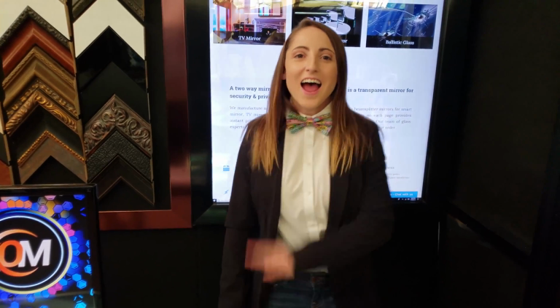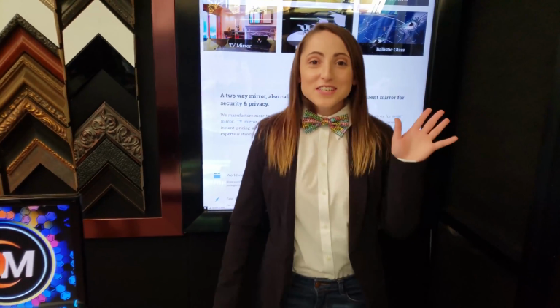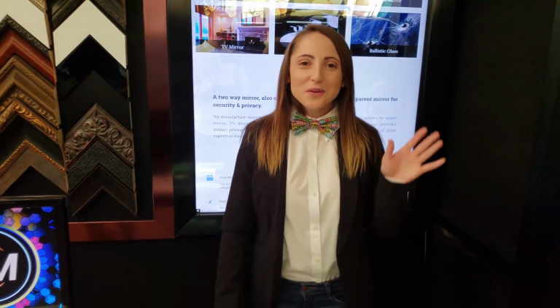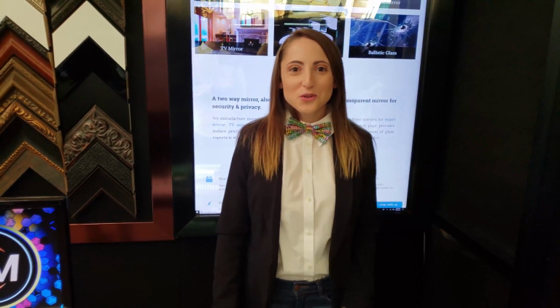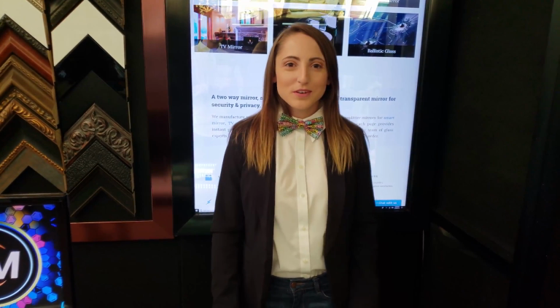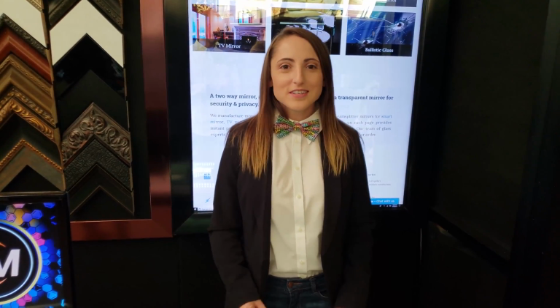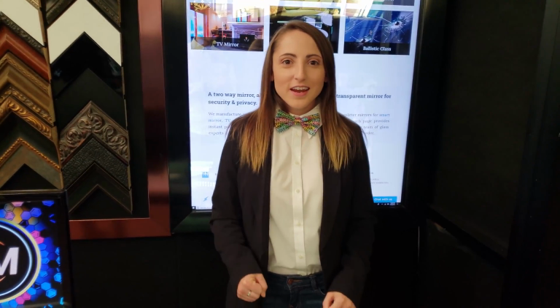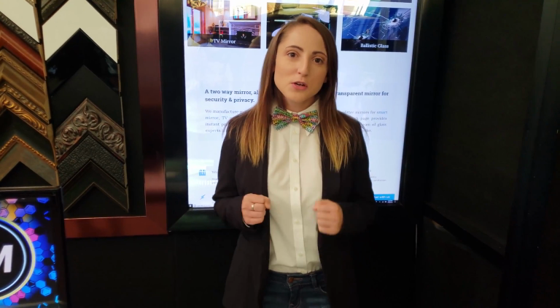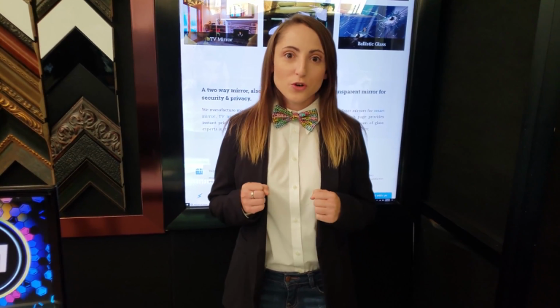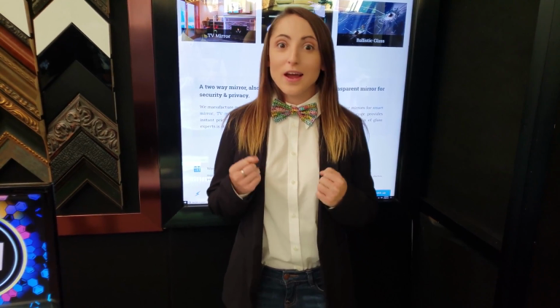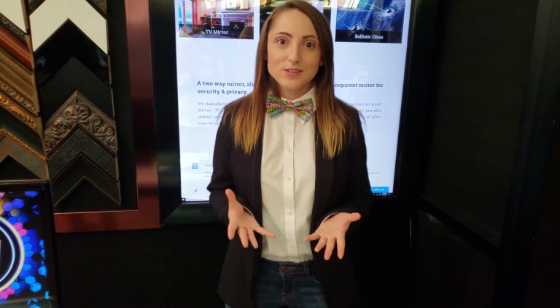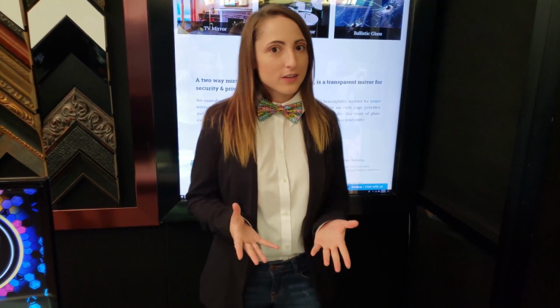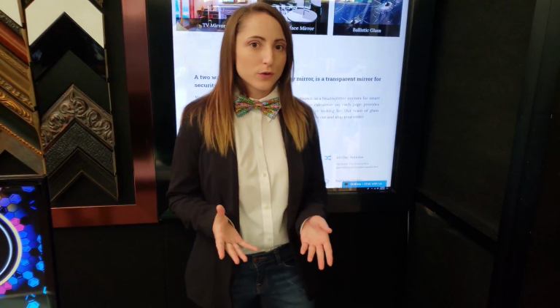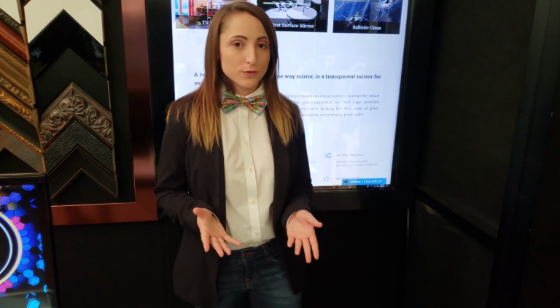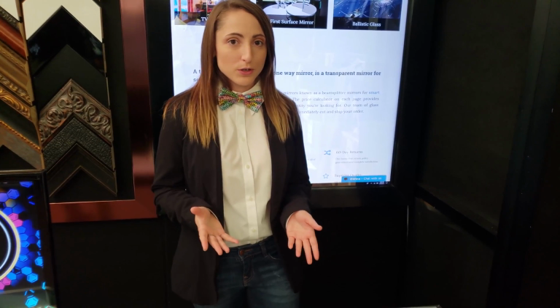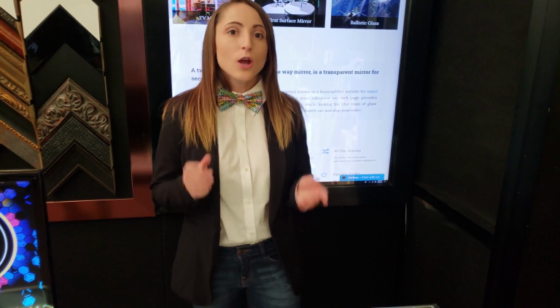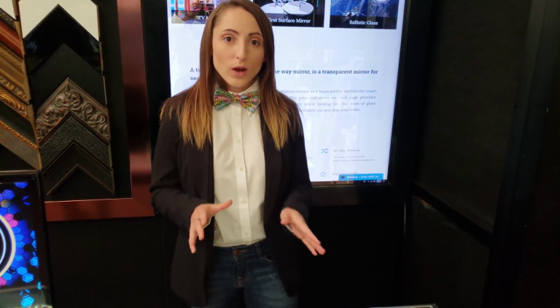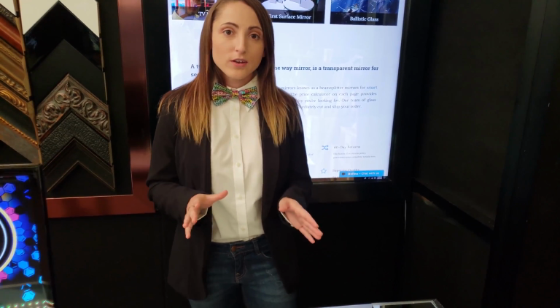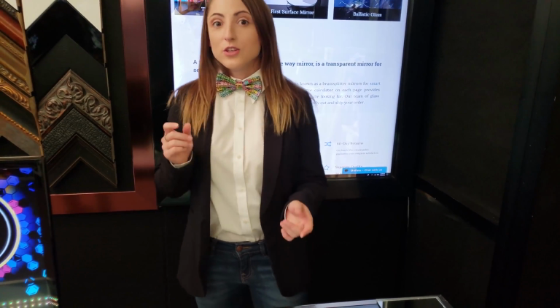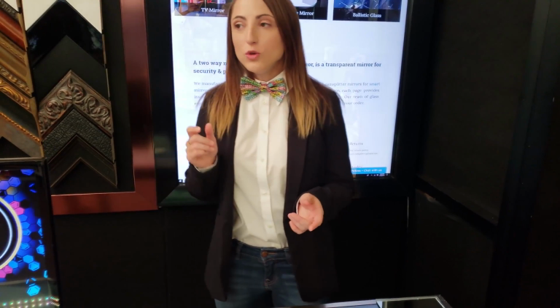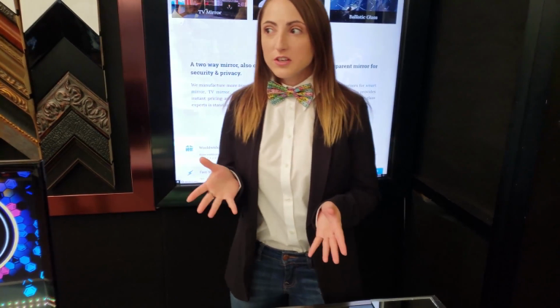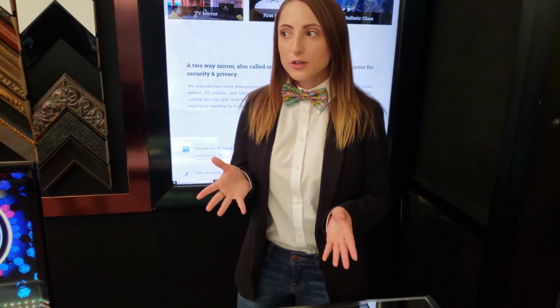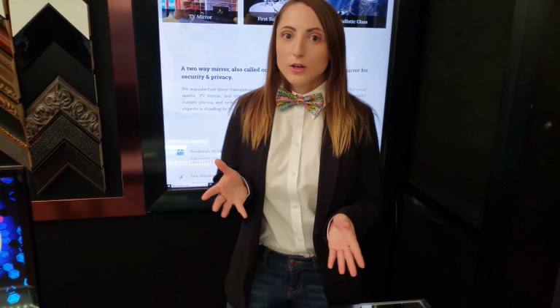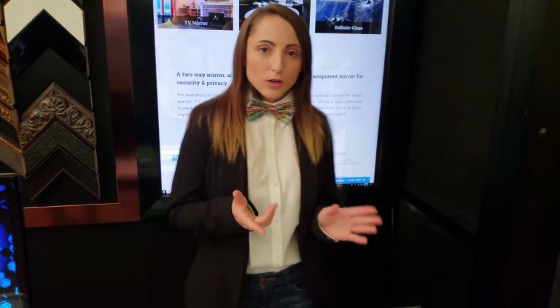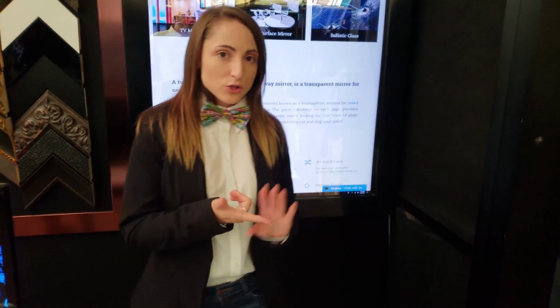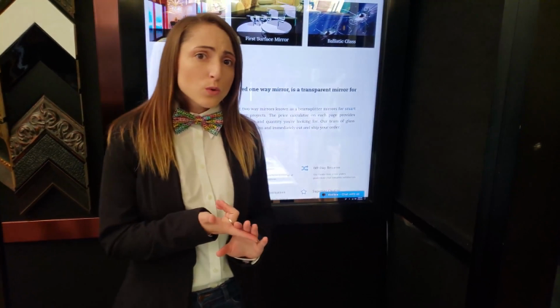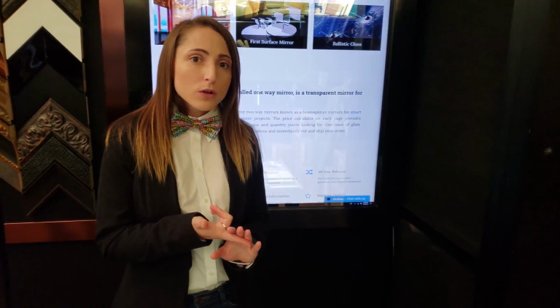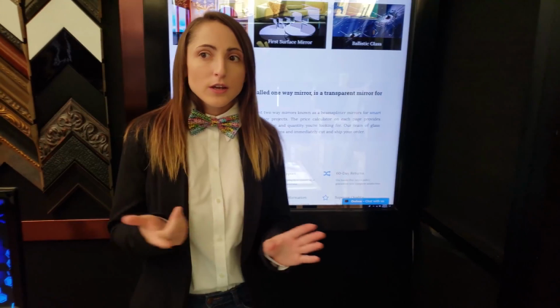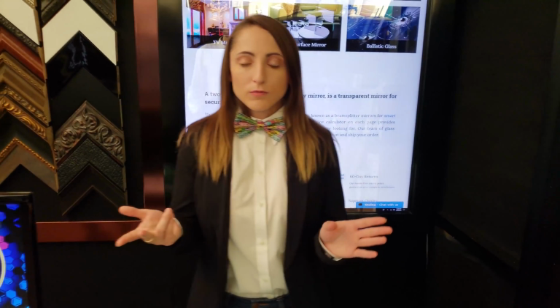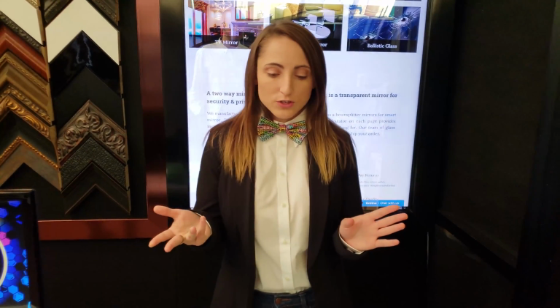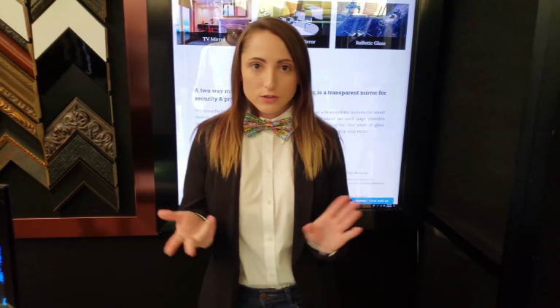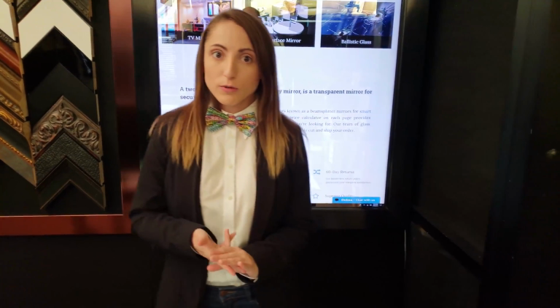Hi, Krista here with Two Way Mirrors, and today I'm here to show you how to select a first surface mirror when you need to consider surface quality versus durability.